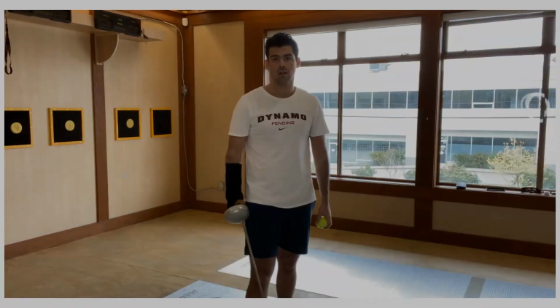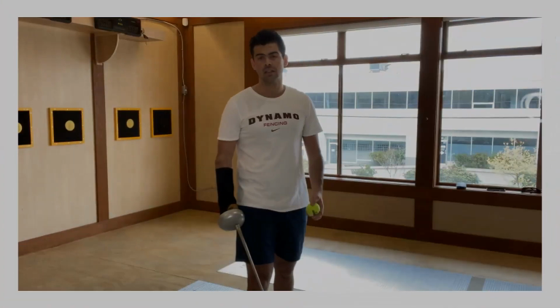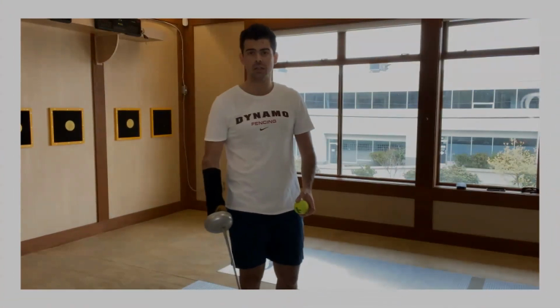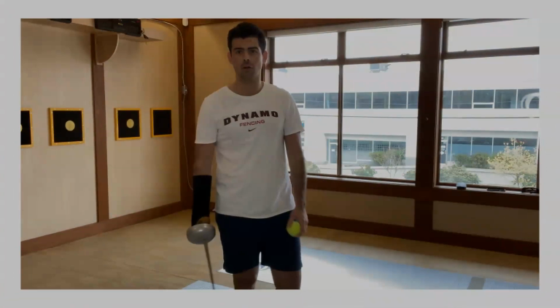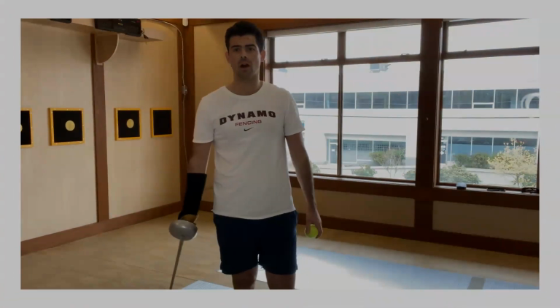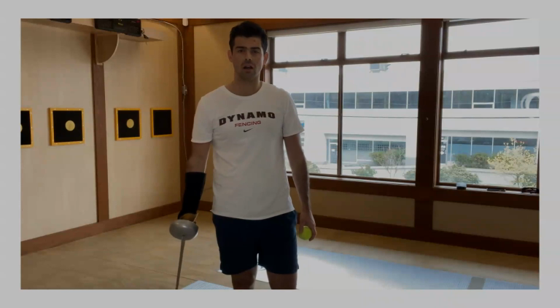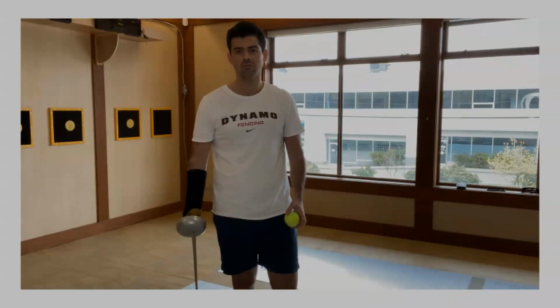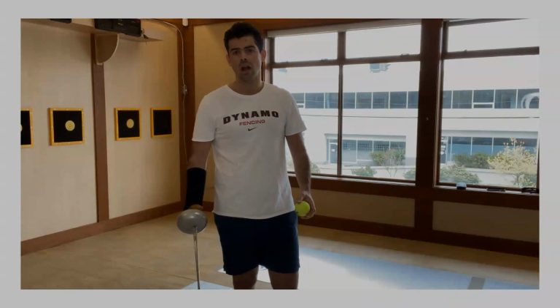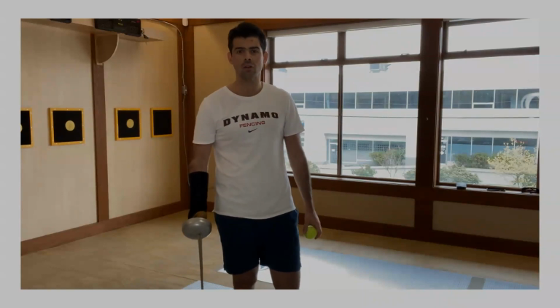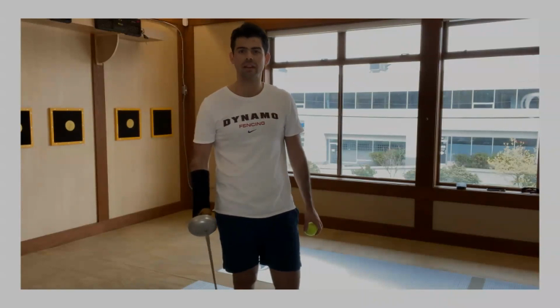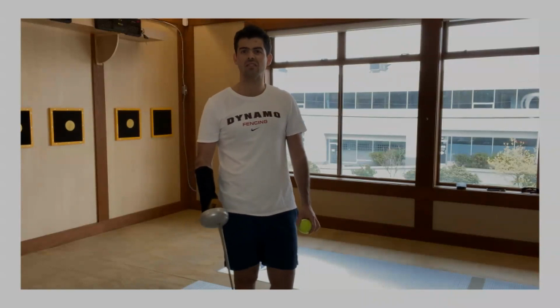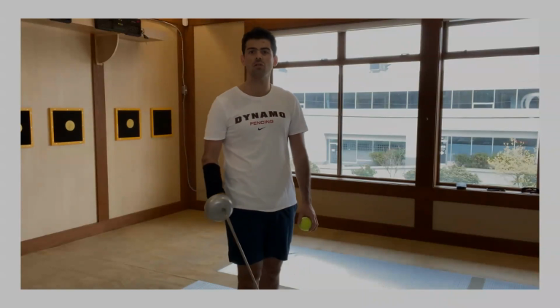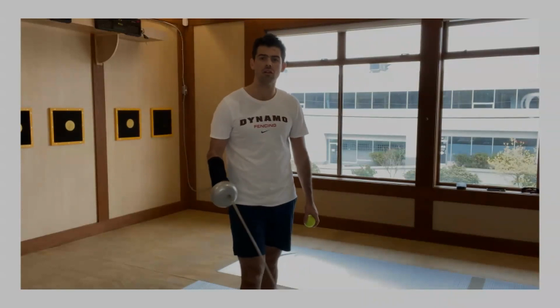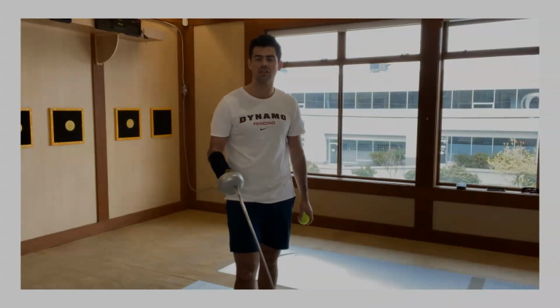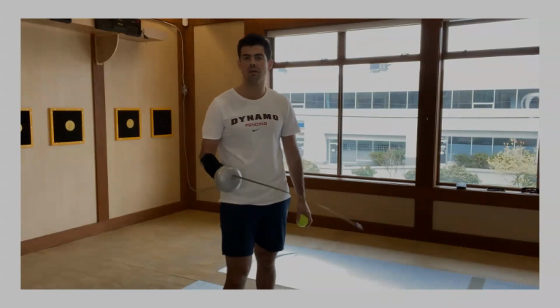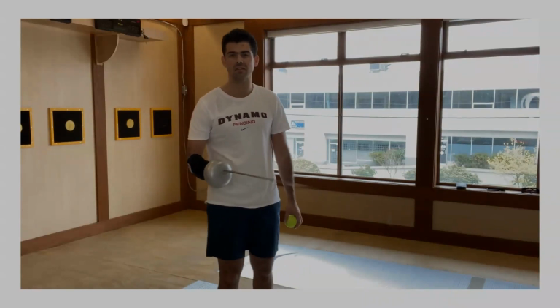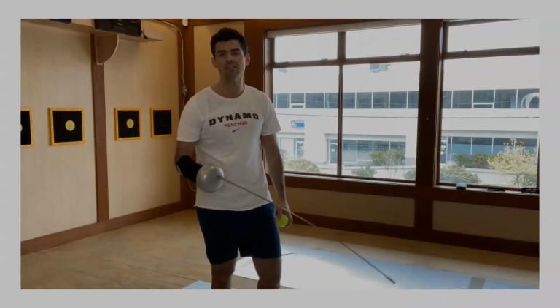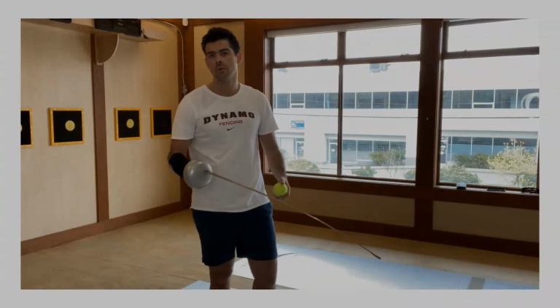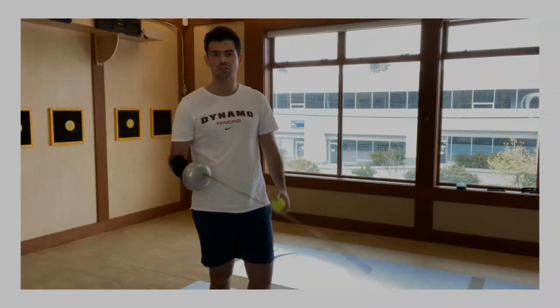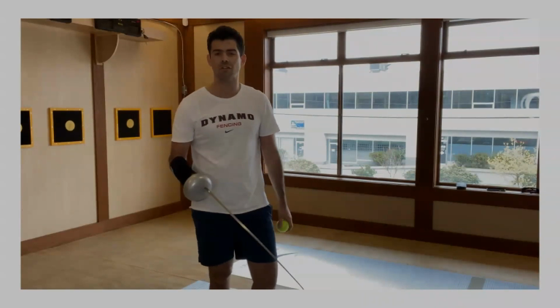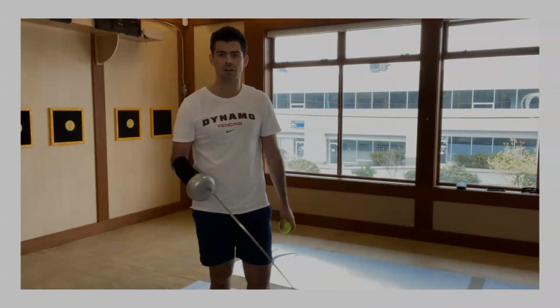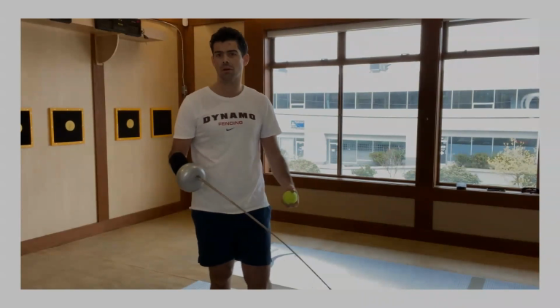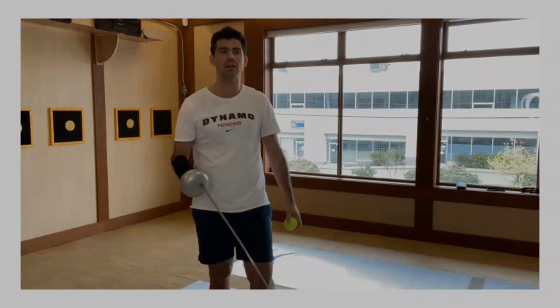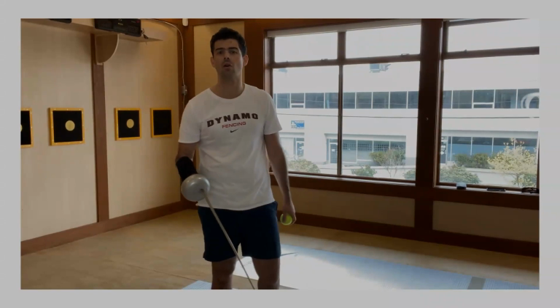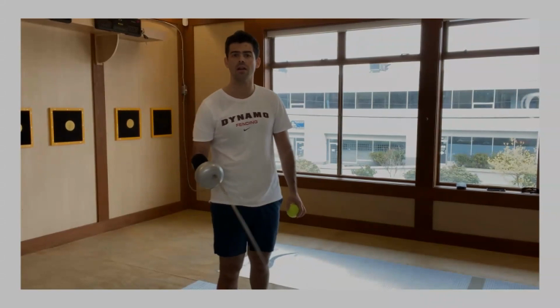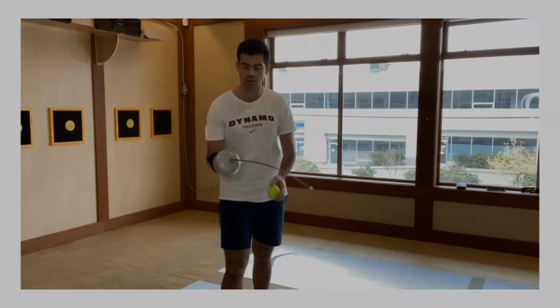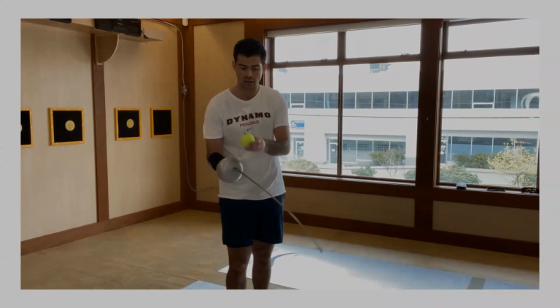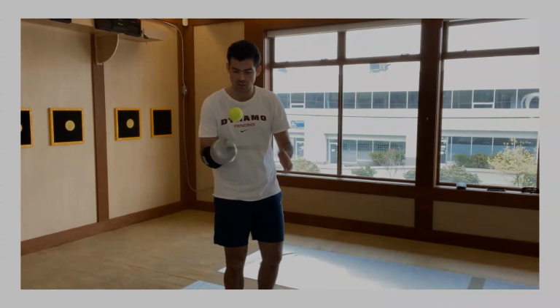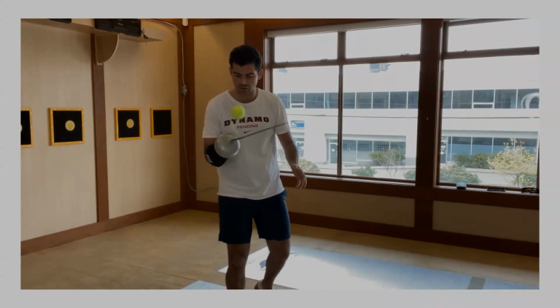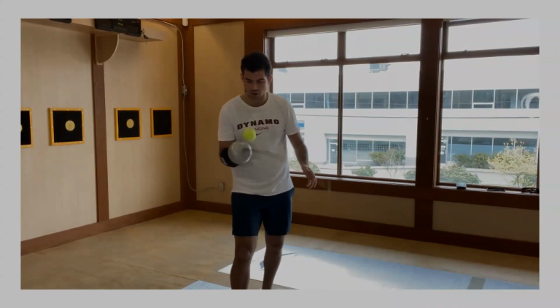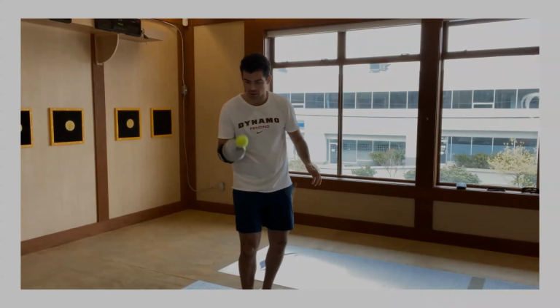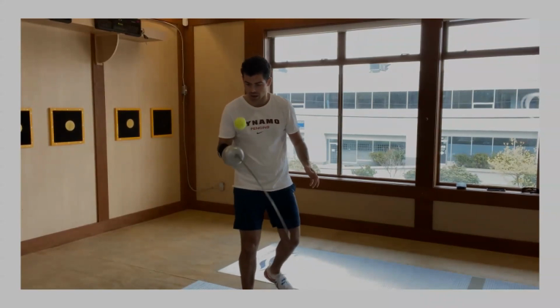This one is a little bit harder. I don't think it's as useful because it doesn't really make sense, but it's good for your hand-eye coordination — just let the ball go up and down.